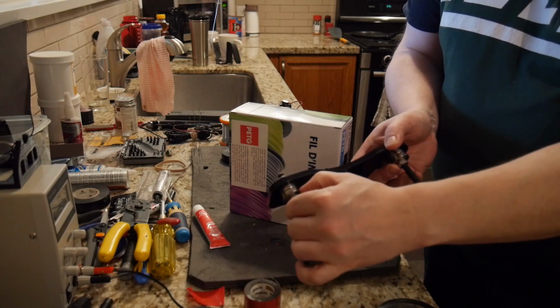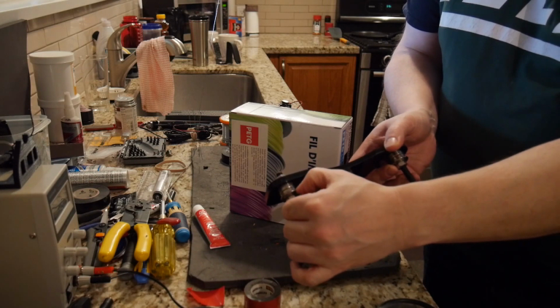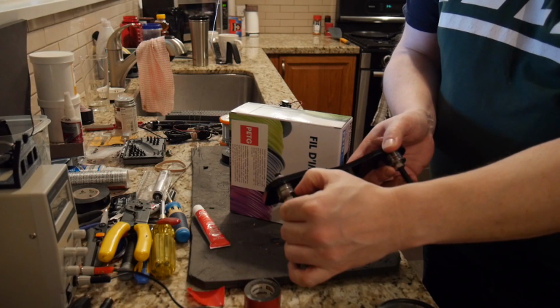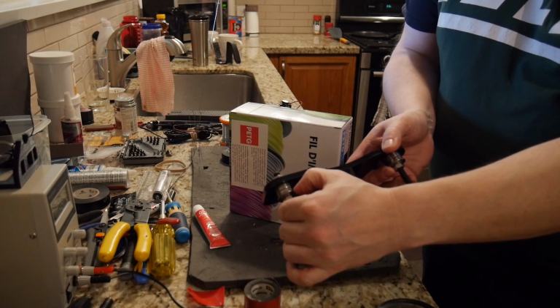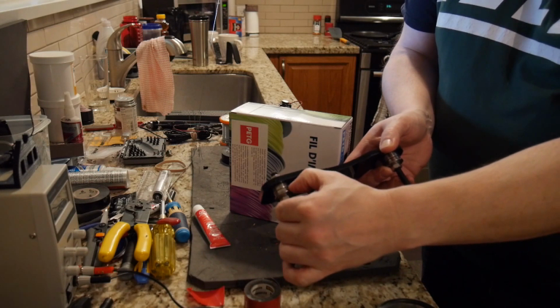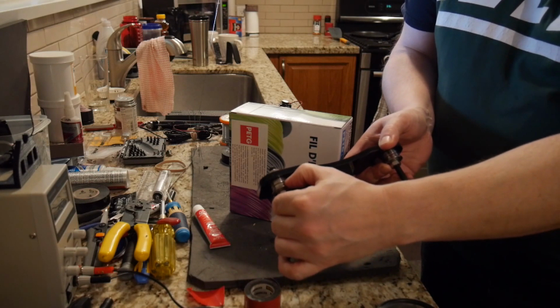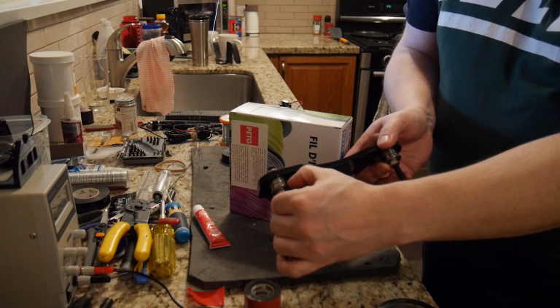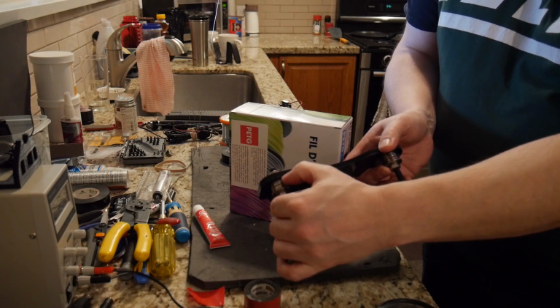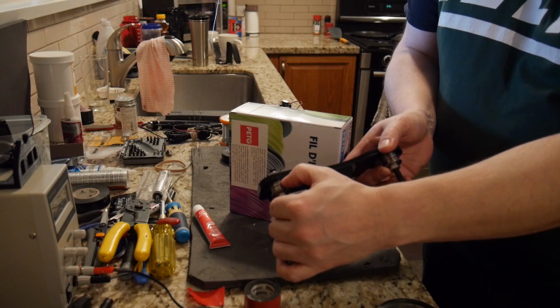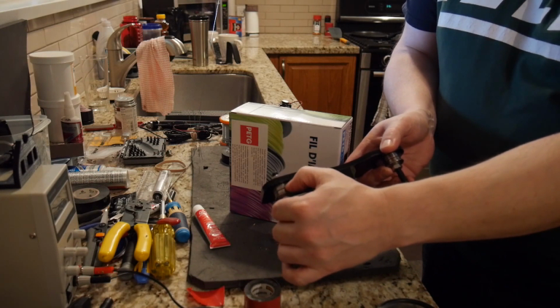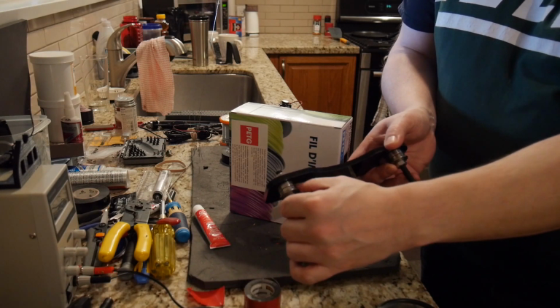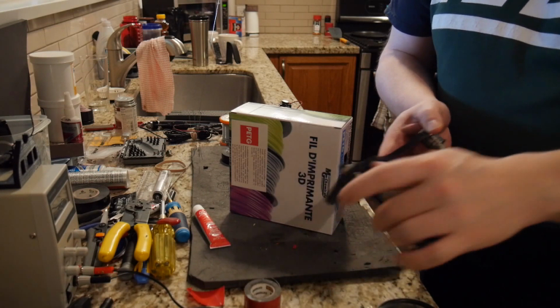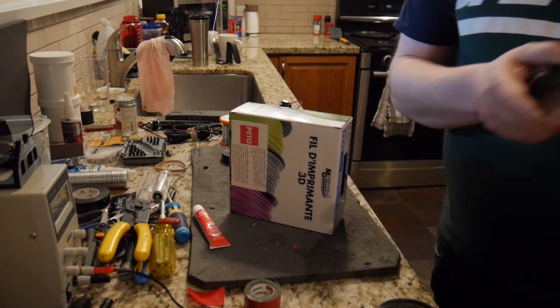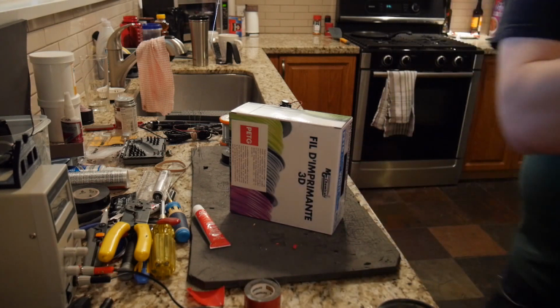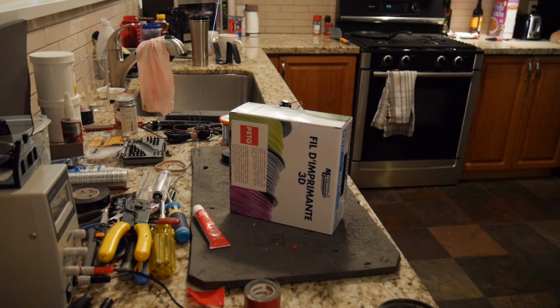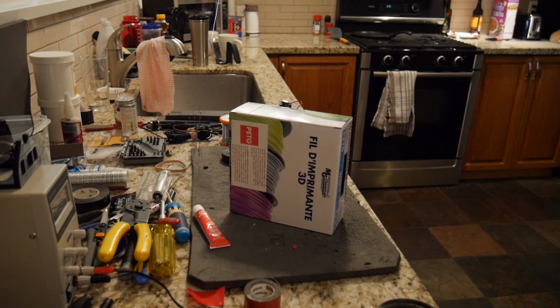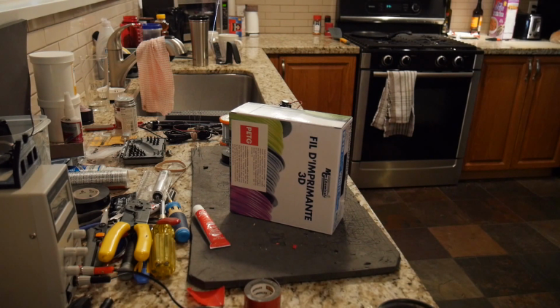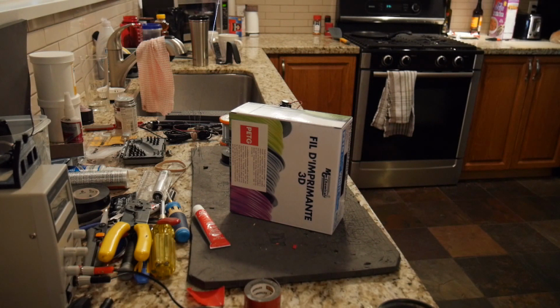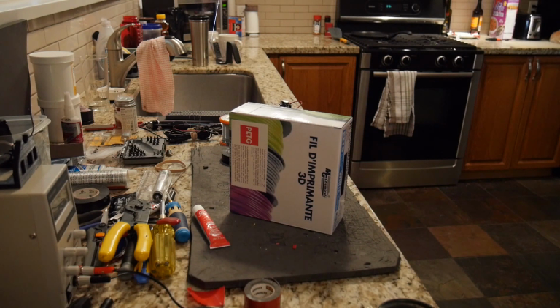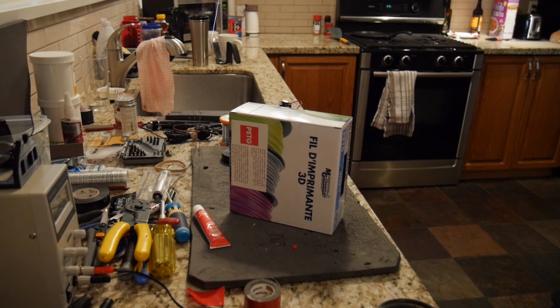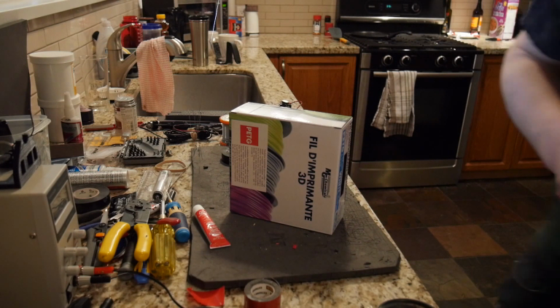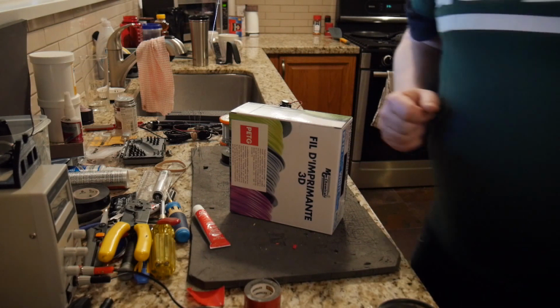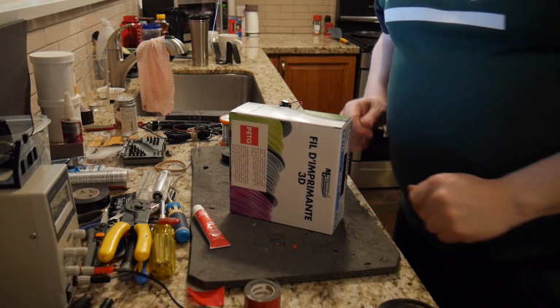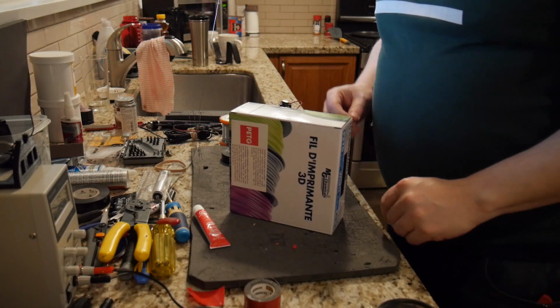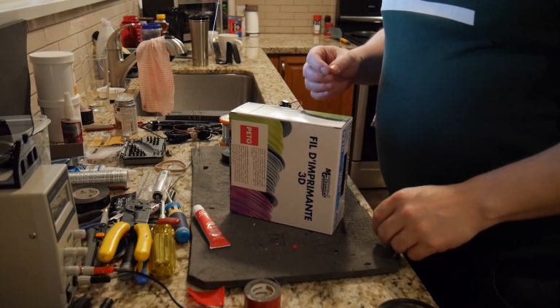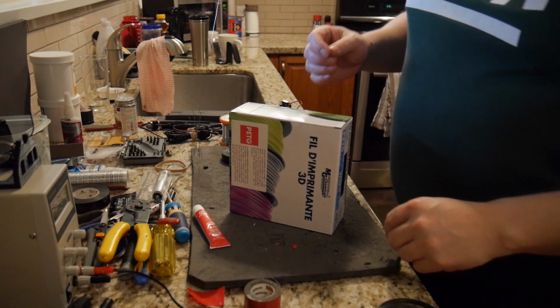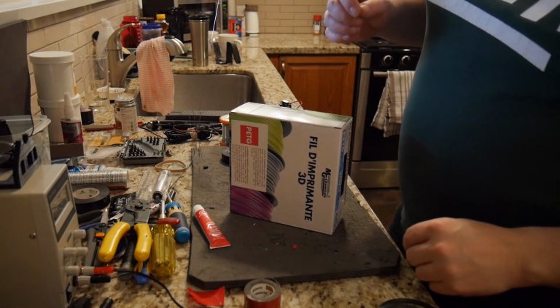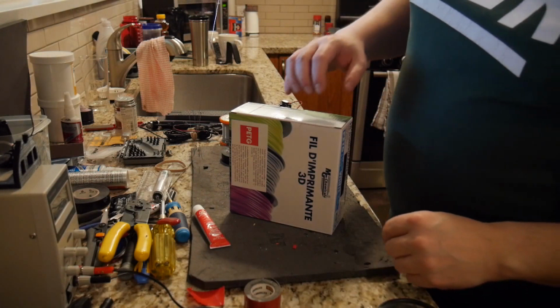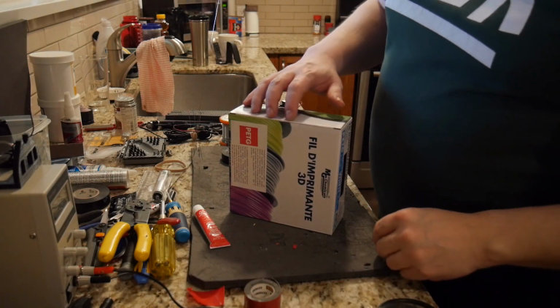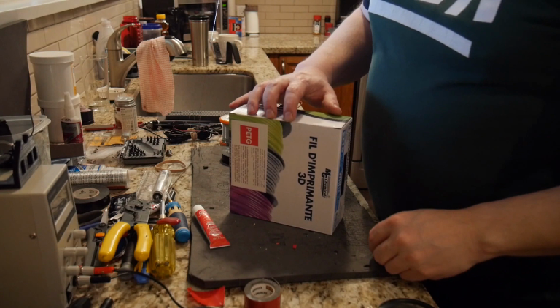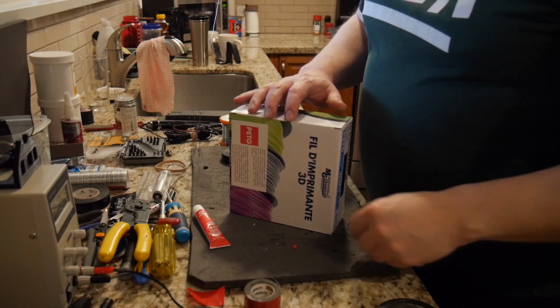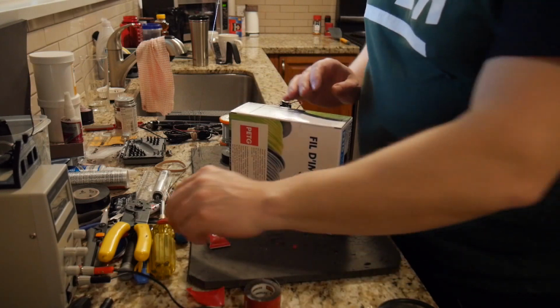The problem I had was that these flange bearings weren't big enough, so I ended up adding an extra one. Sometimes it works, sometimes it doesn't — you have to deal with the width.